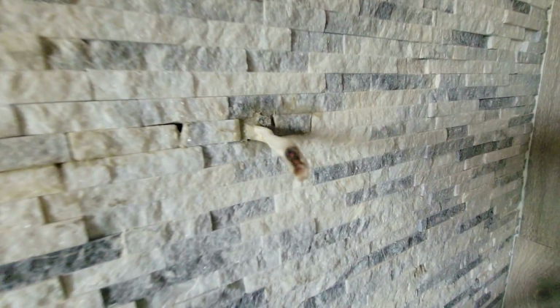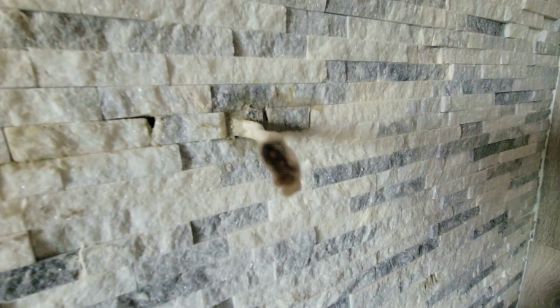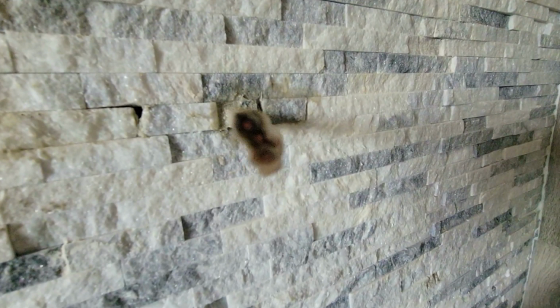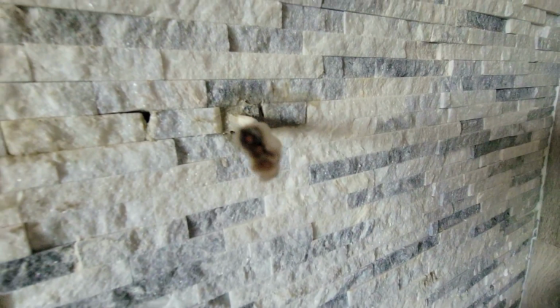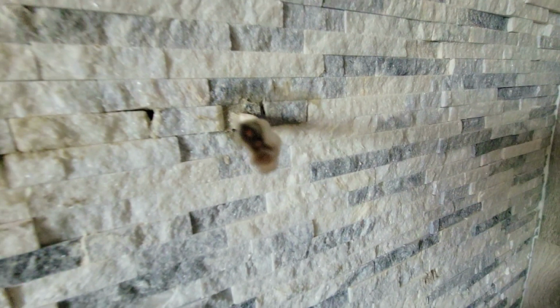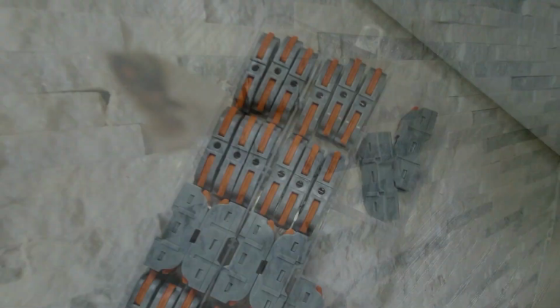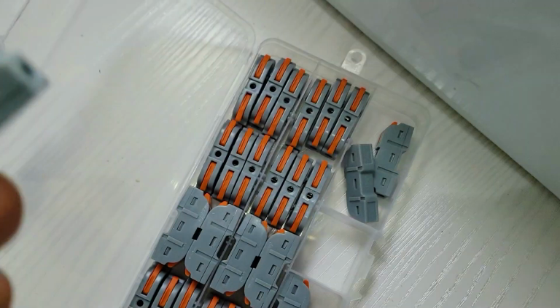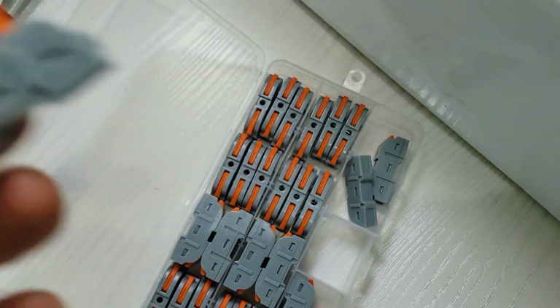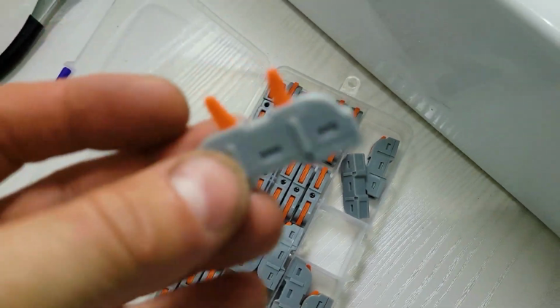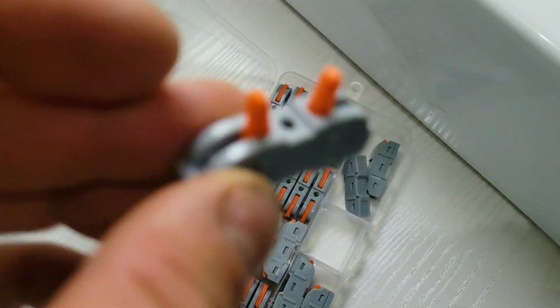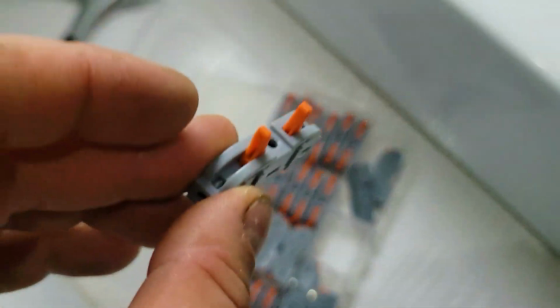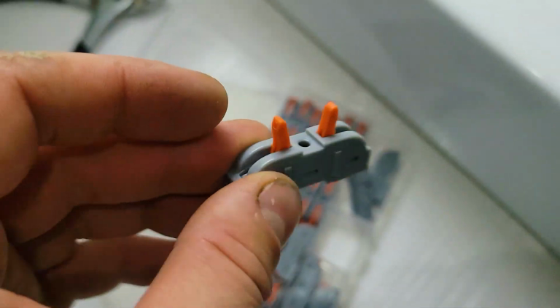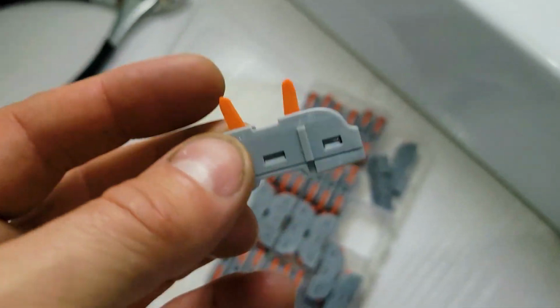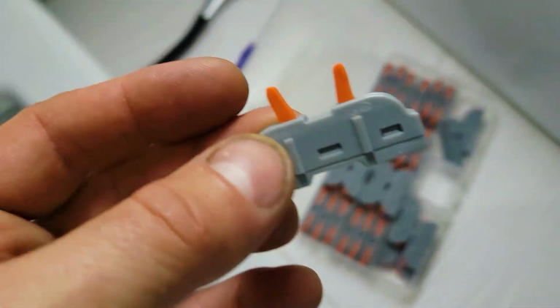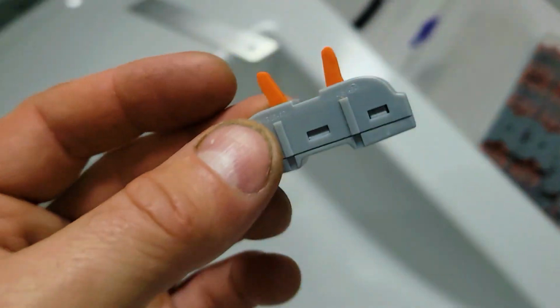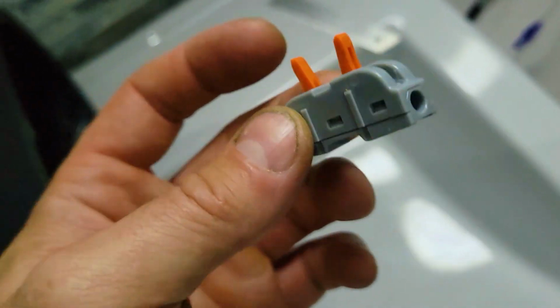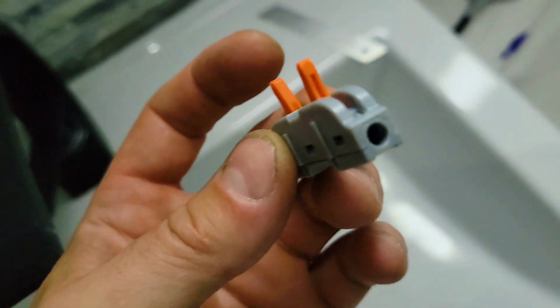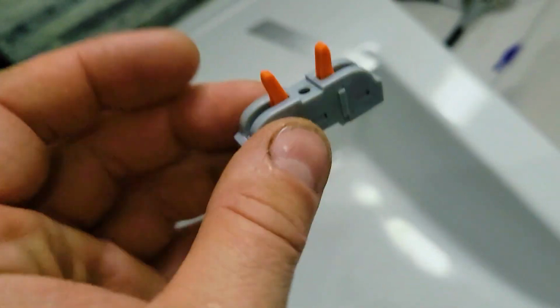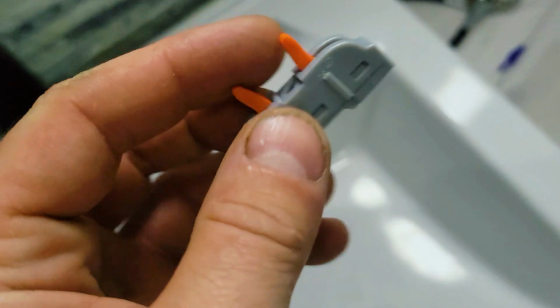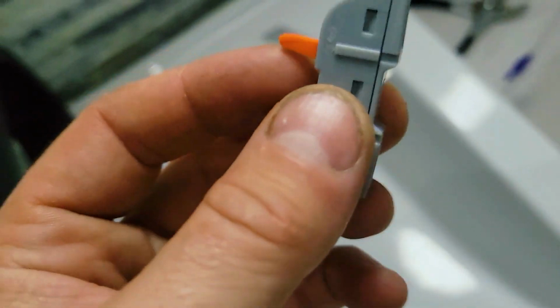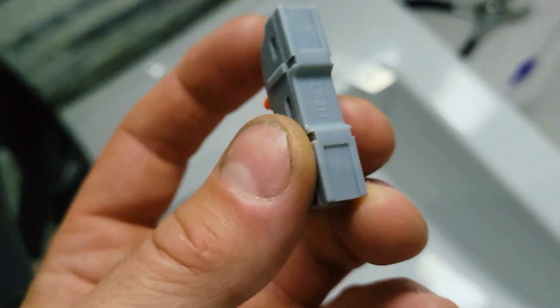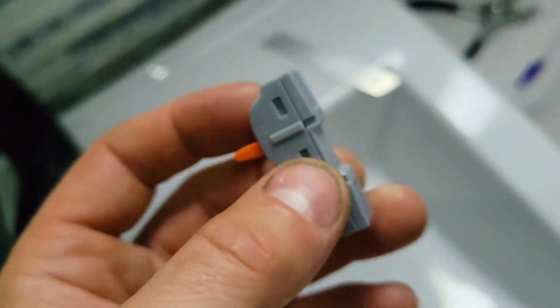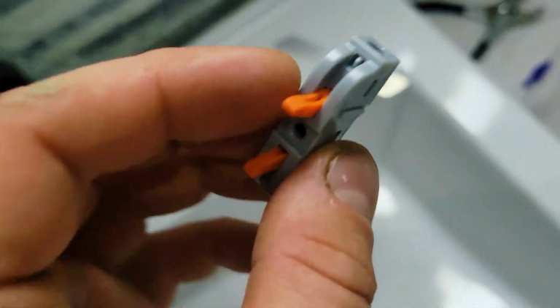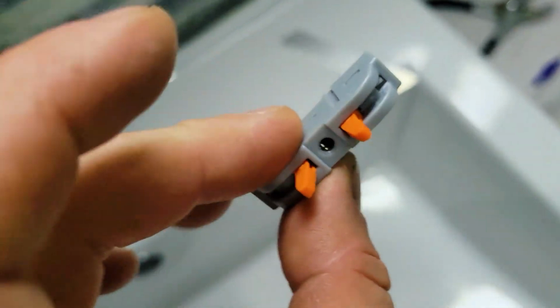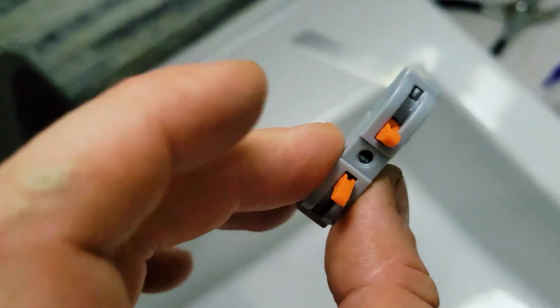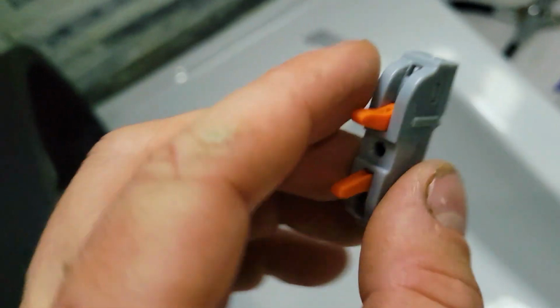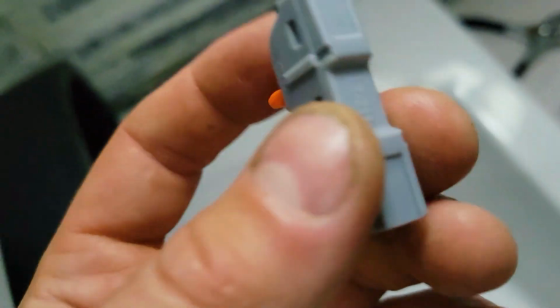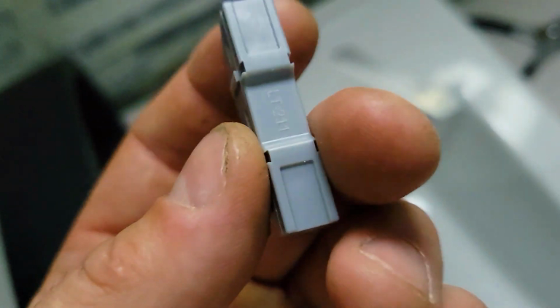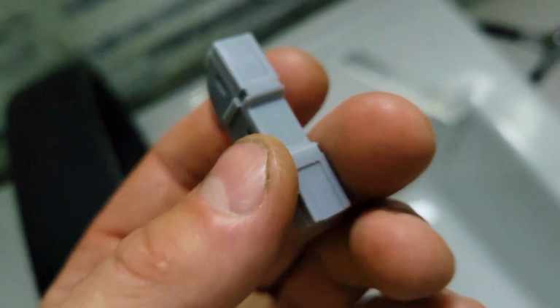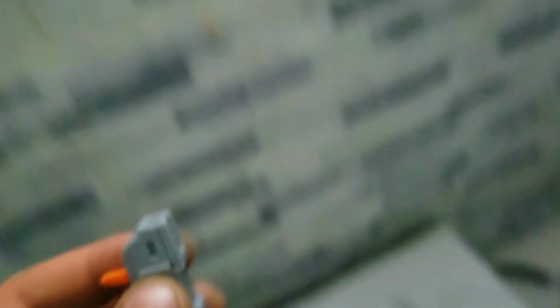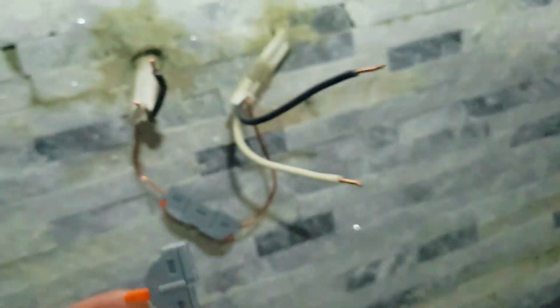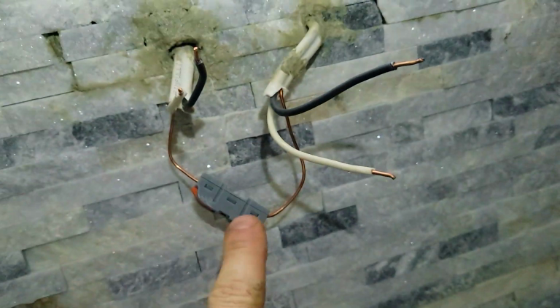Now let's move on to the second mirror. We're going to use these special wire connectors — it's one-to-one. This is a very easy way to connect cables together without soldering, without using electrical tape or anything. This is all plastic assembly, so it will work on the outside.